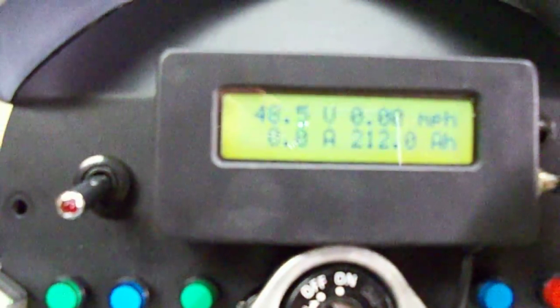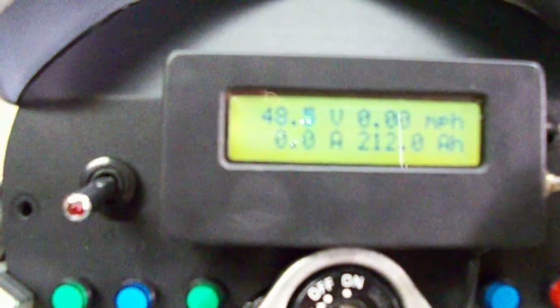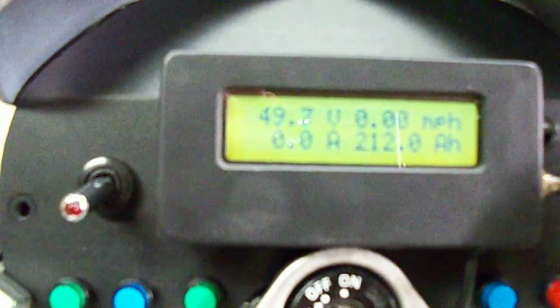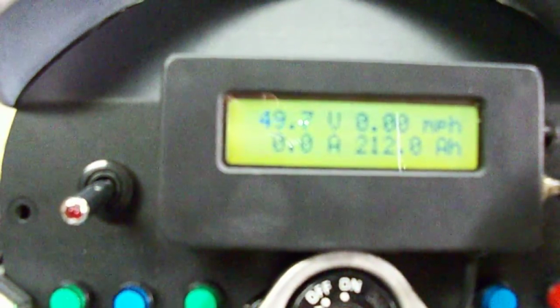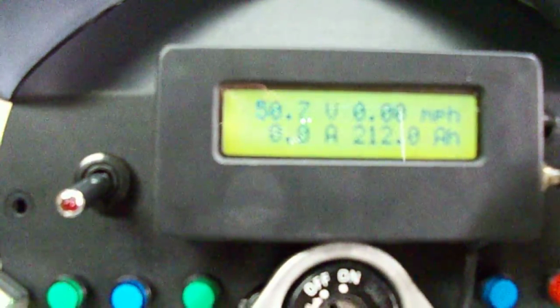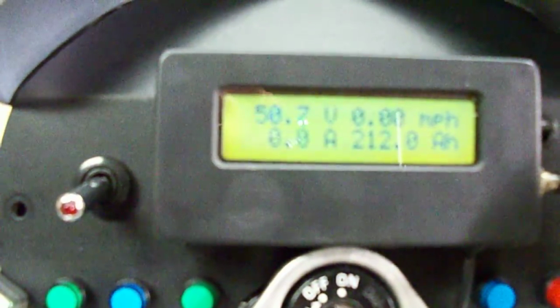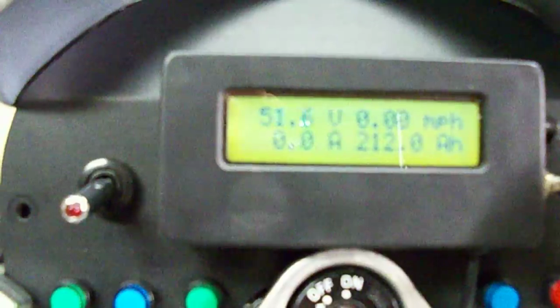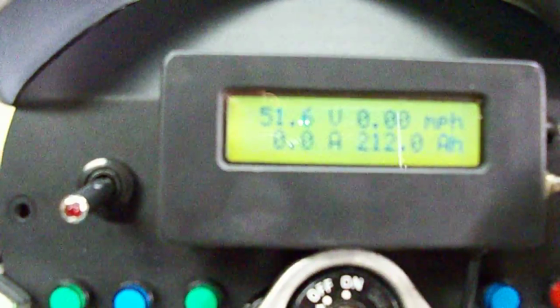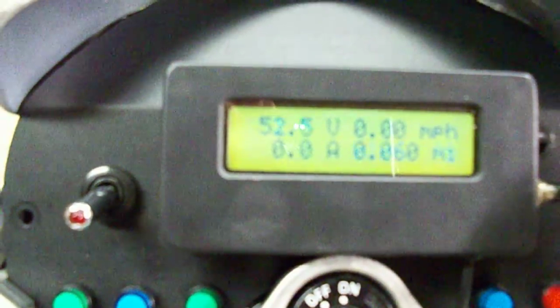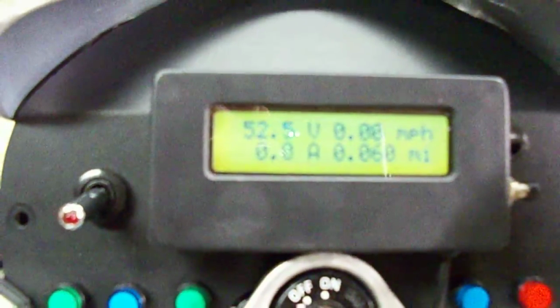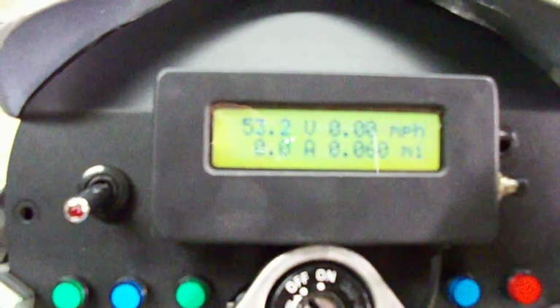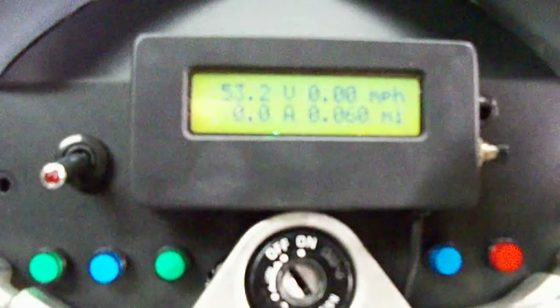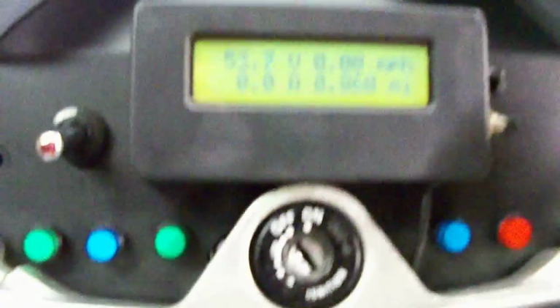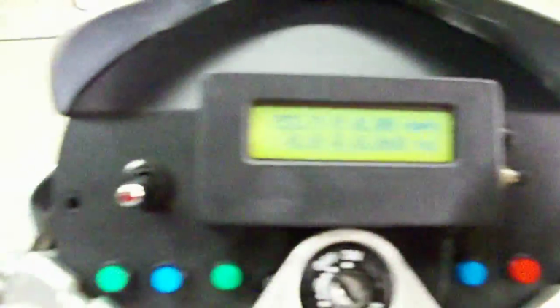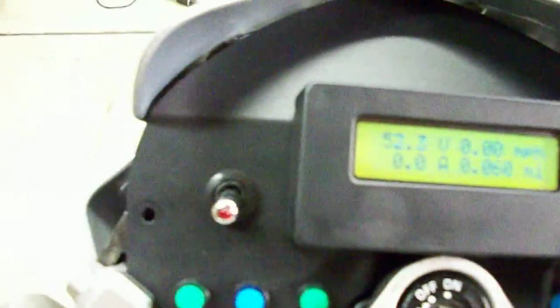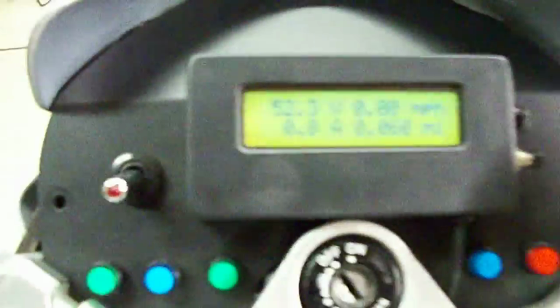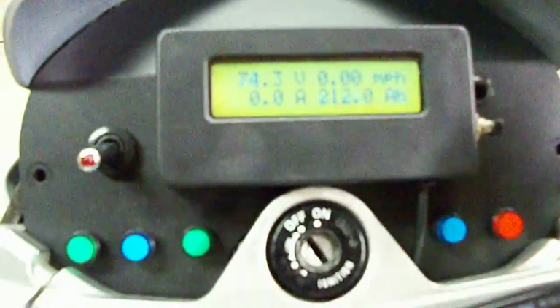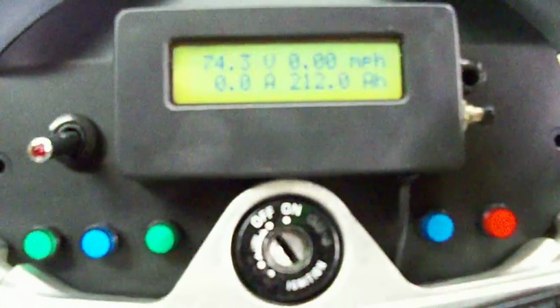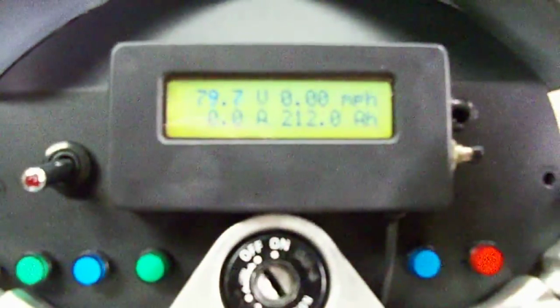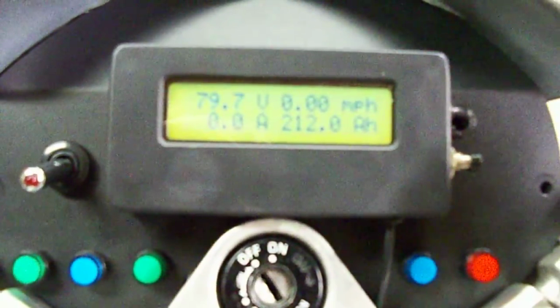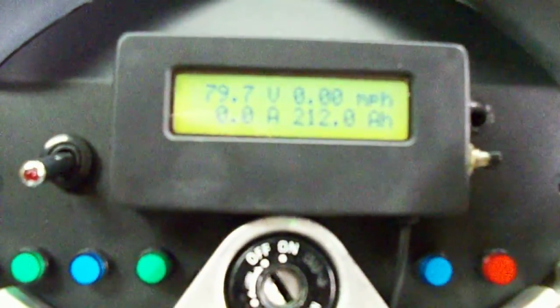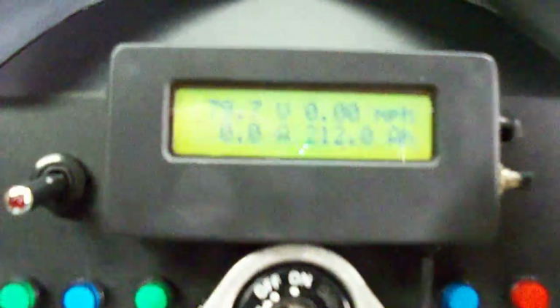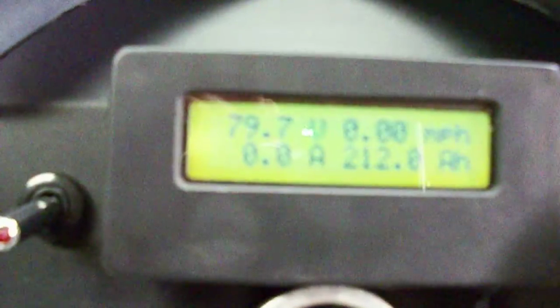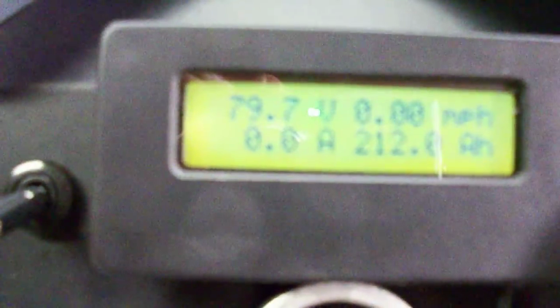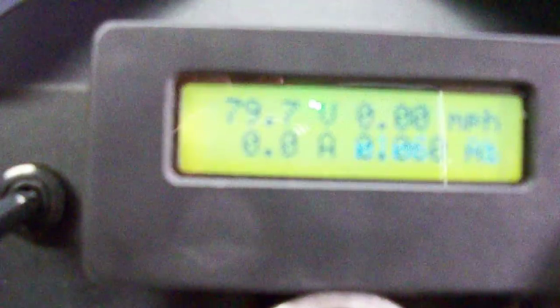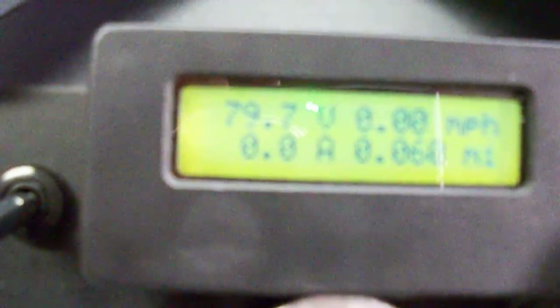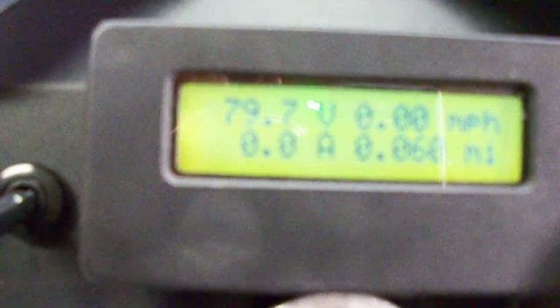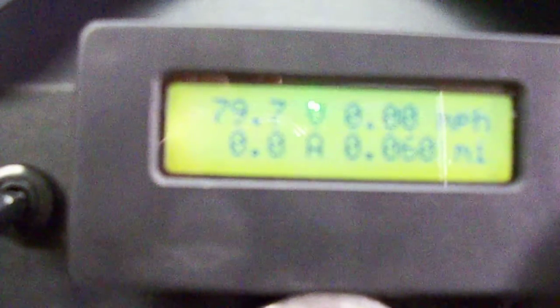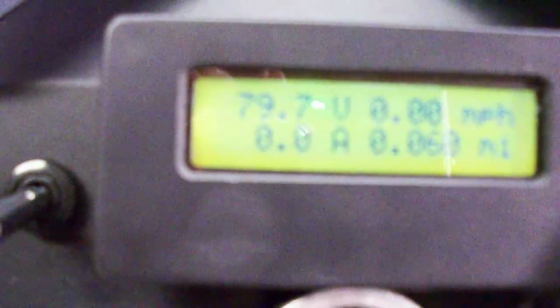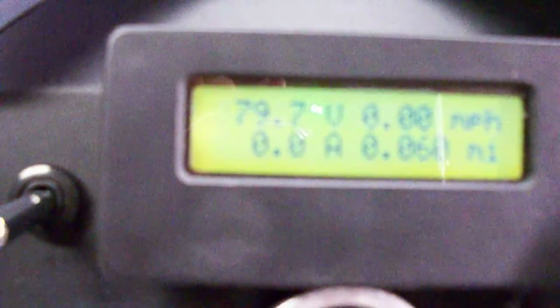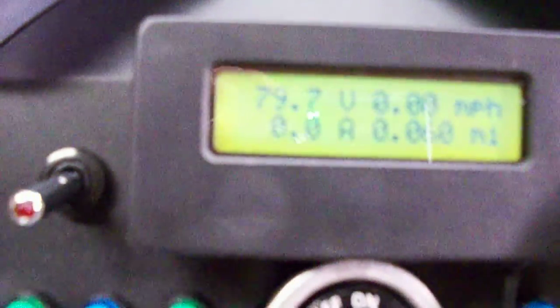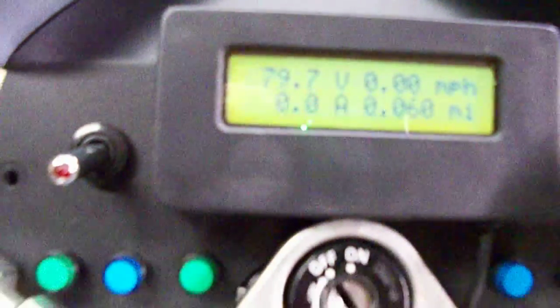Once it reaches about 50, a little bit over 50 volts, we can click the contactor over. The click you just heard was the contactor clicking over. You can see it's at 79.9 volts right now. This is a full charge.